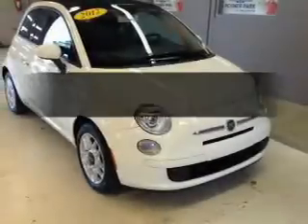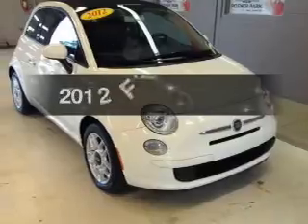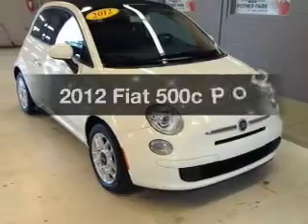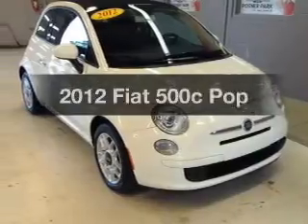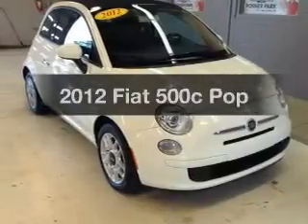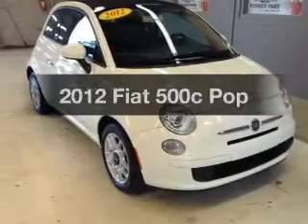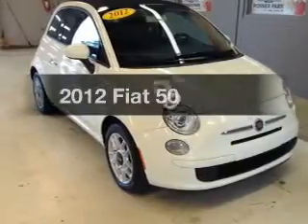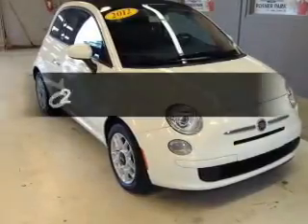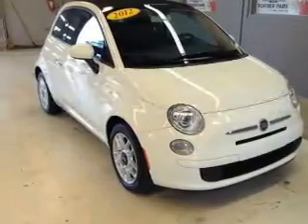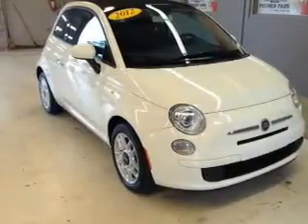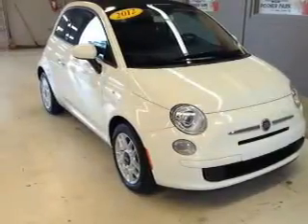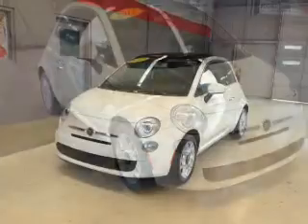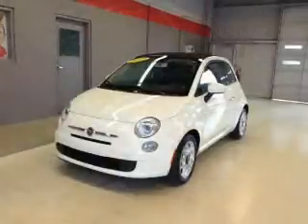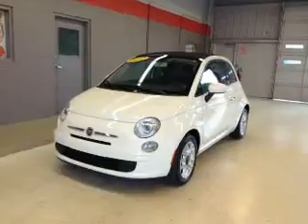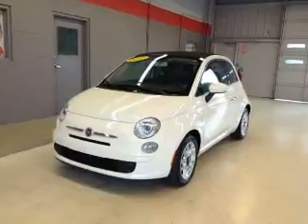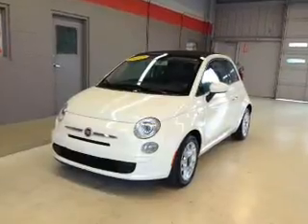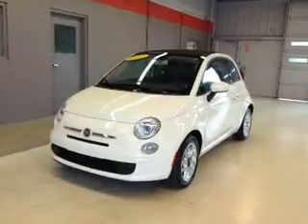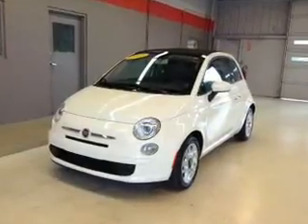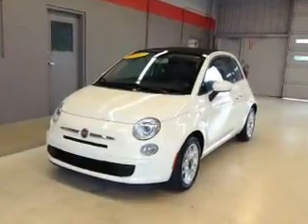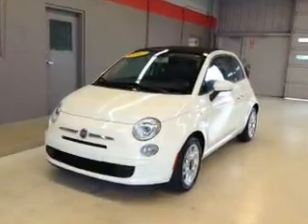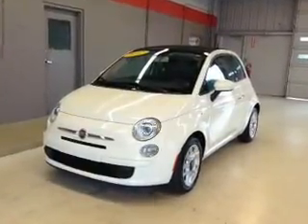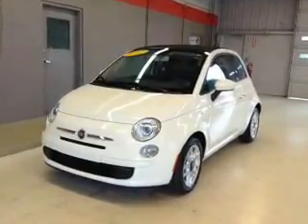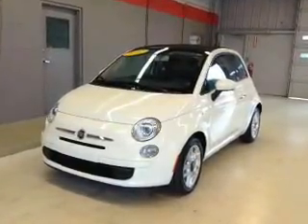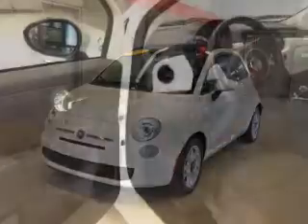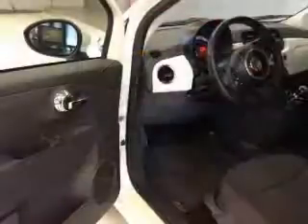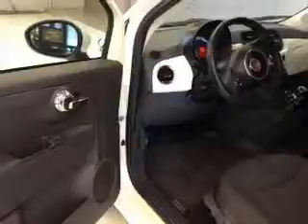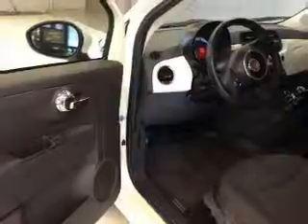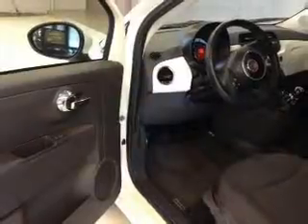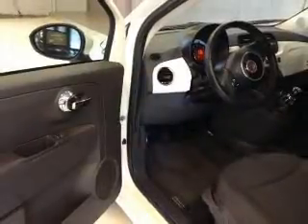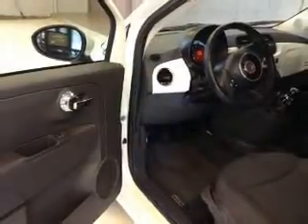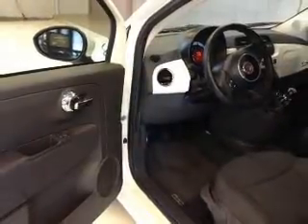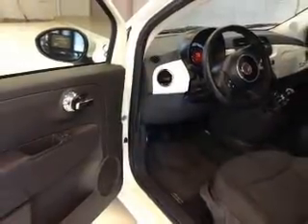Travel the roads in style and comfort in this great vehicle with an efficient four-cylinder engine. The powertrain includes front wheel drive connected to a manual transmission that'll keep you in touch with your vehicle. Premium wheels lend a distinctive appearance.